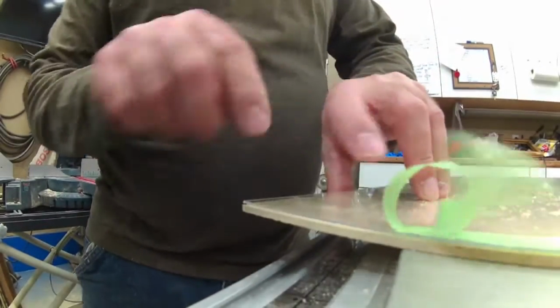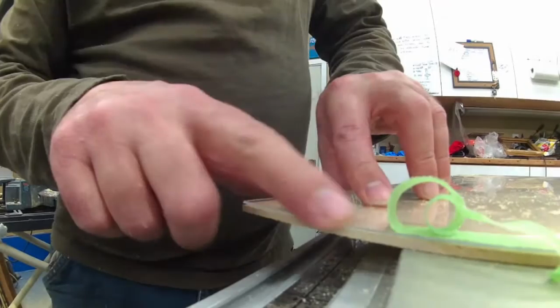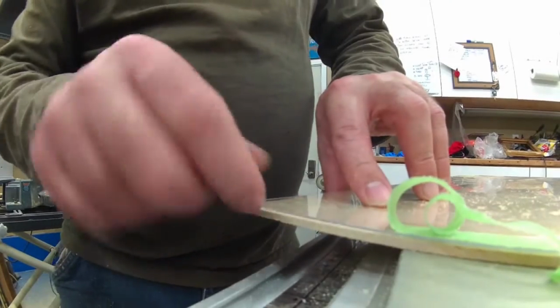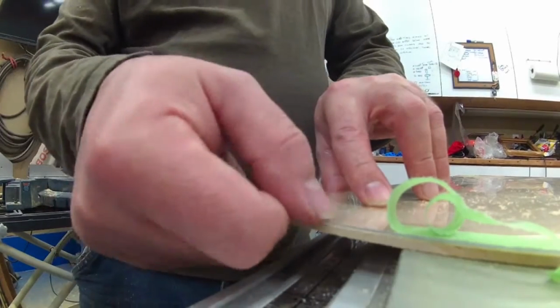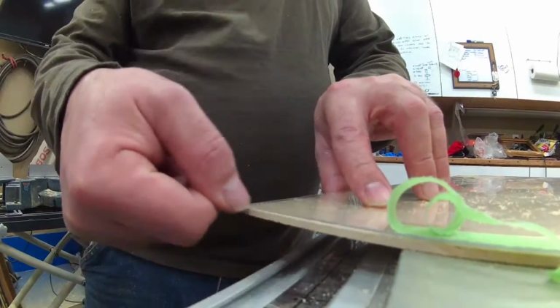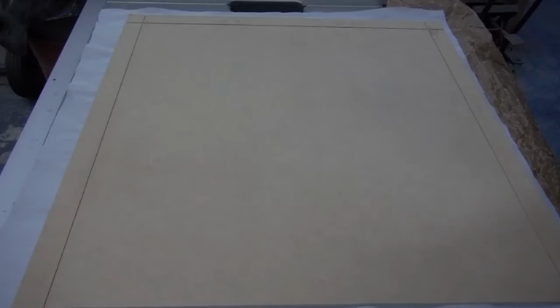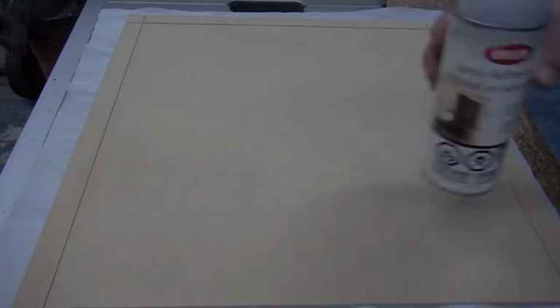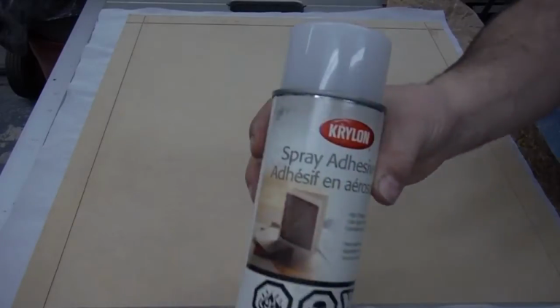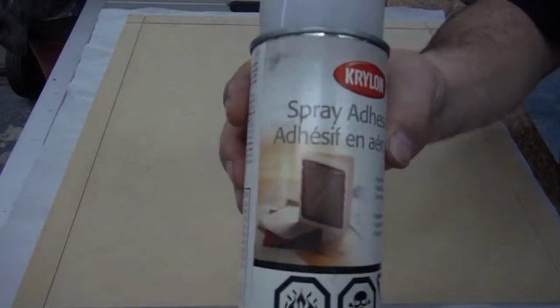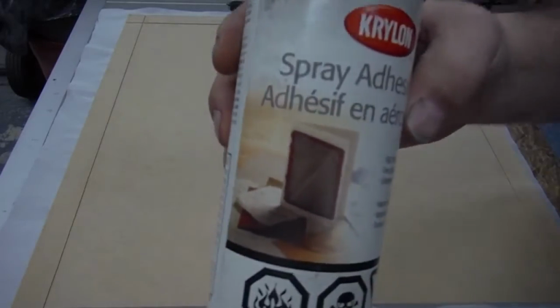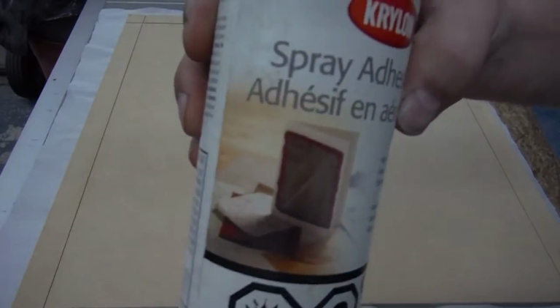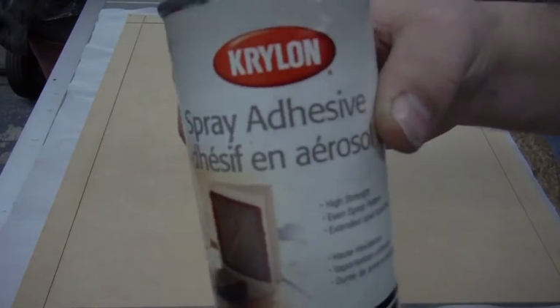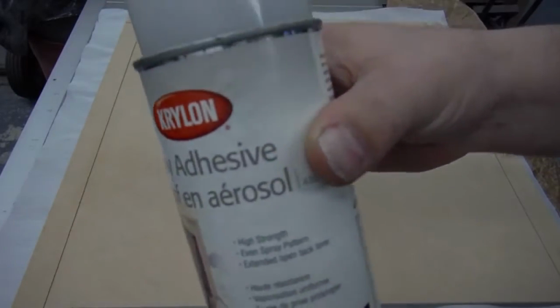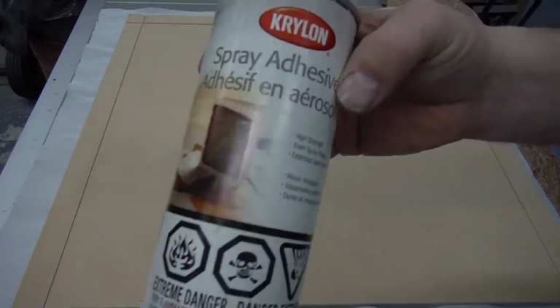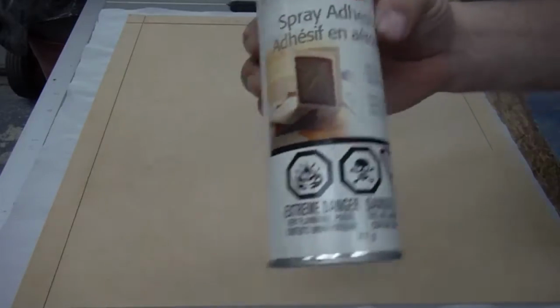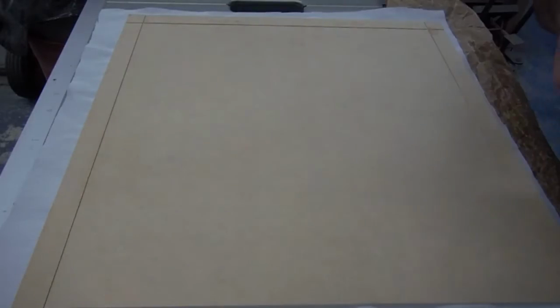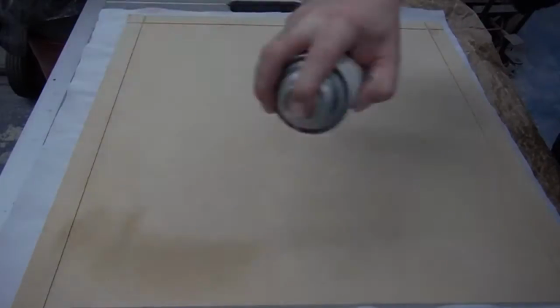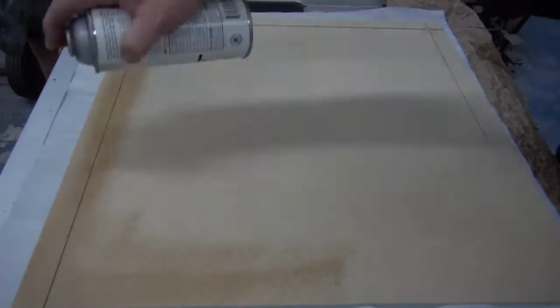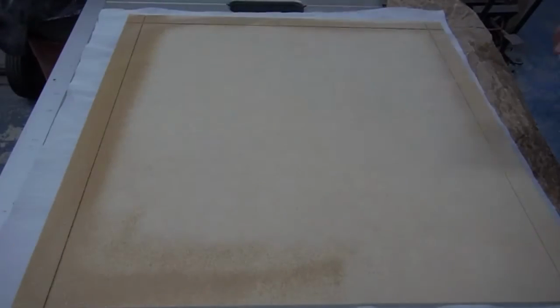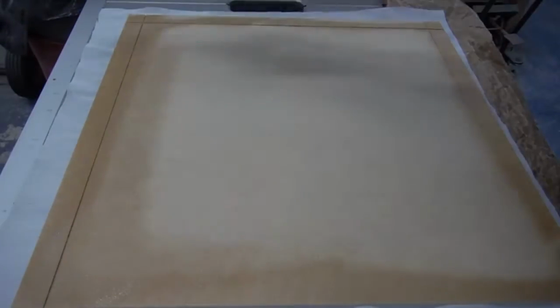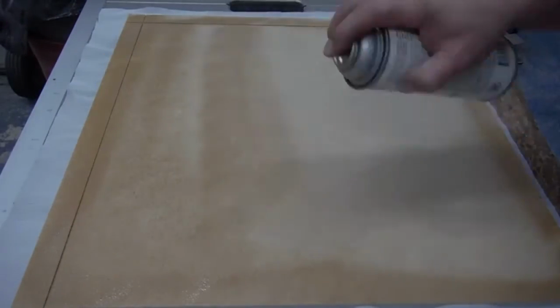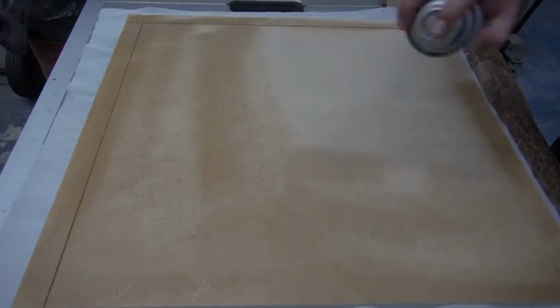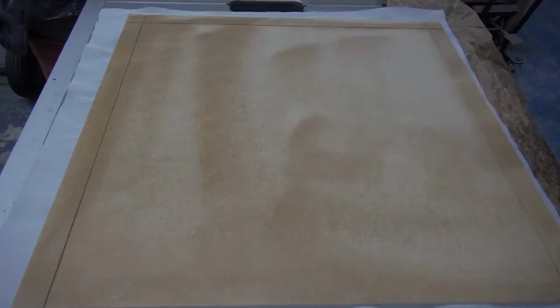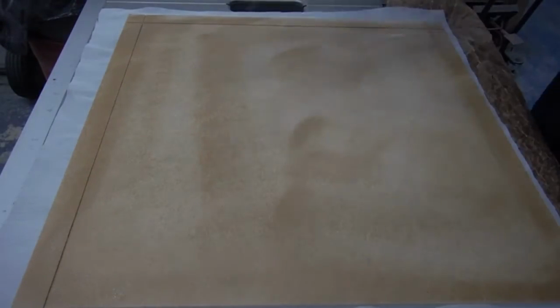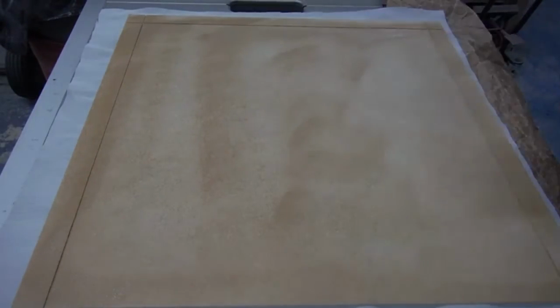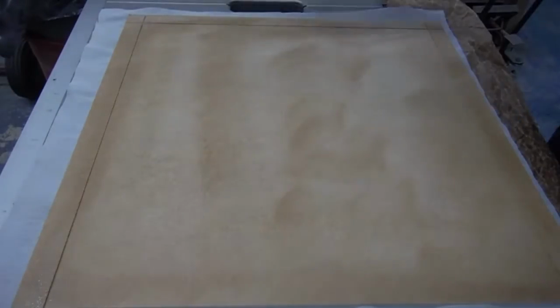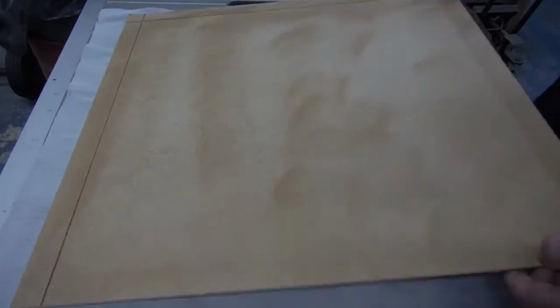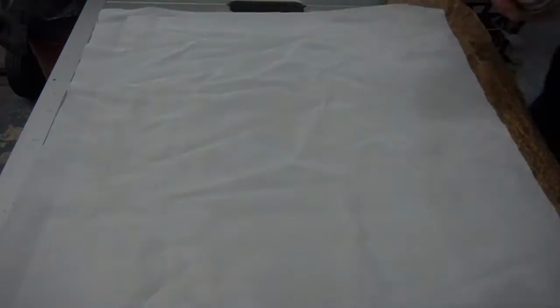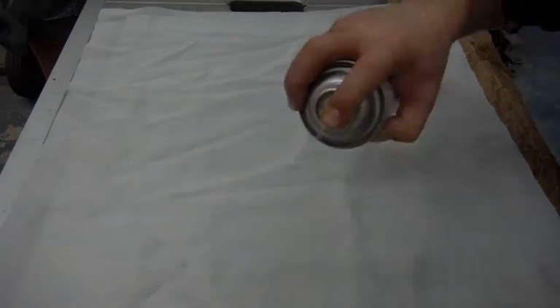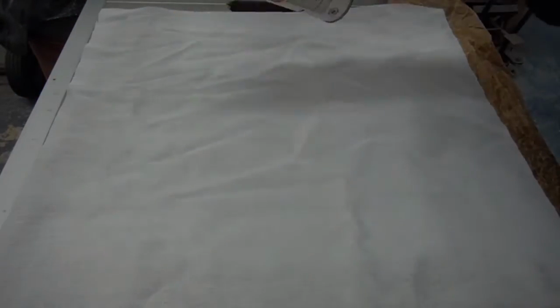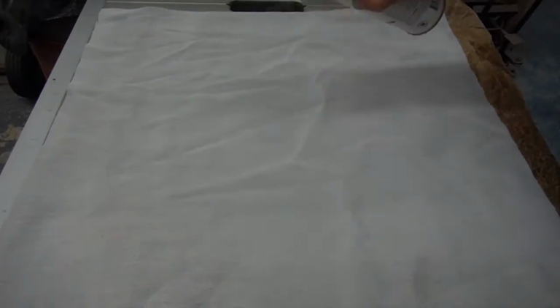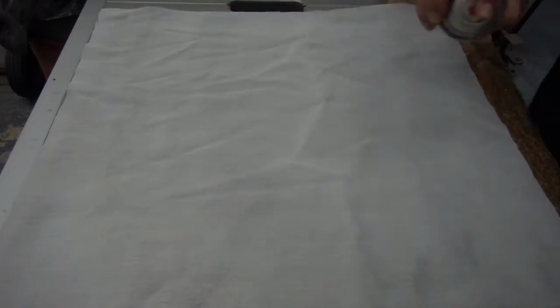I didn't want to wear a Senators jersey in a video, so I decided to frame one instead. The one I framed was a junior or kid's jersey. I used an old poster frame I had for the glass and the backboard.